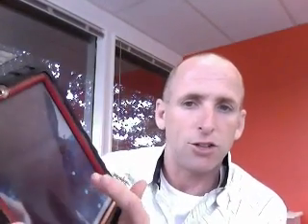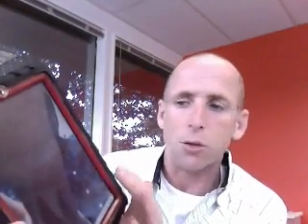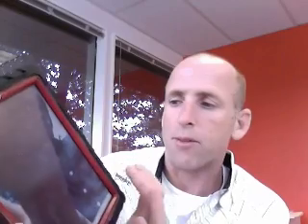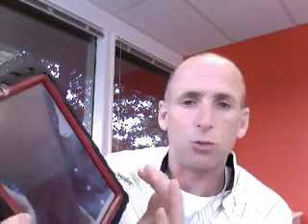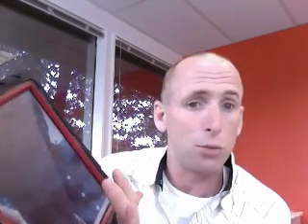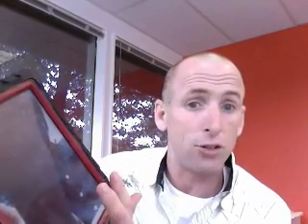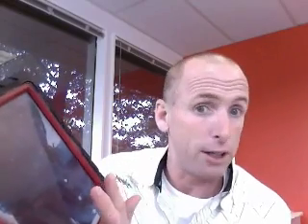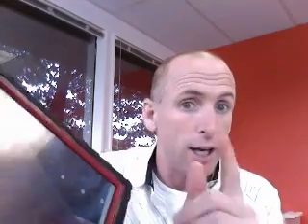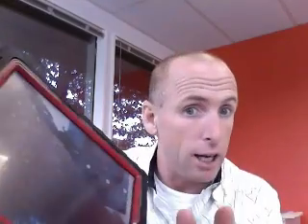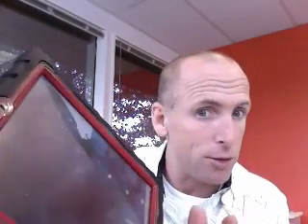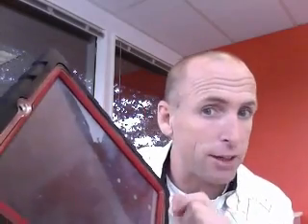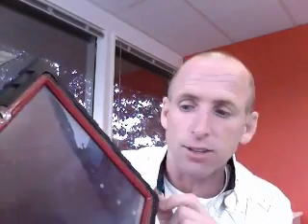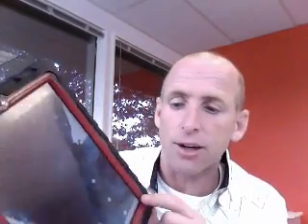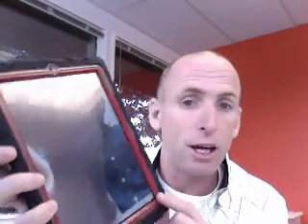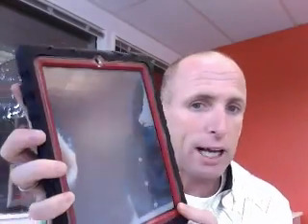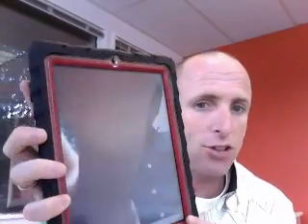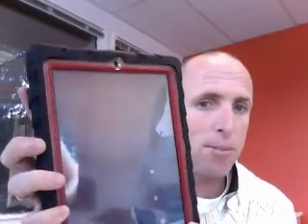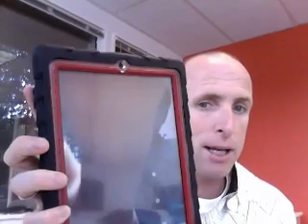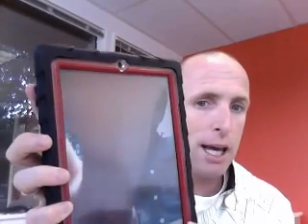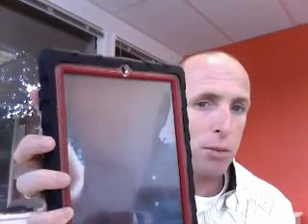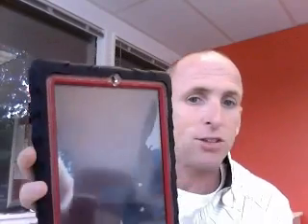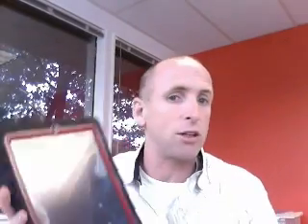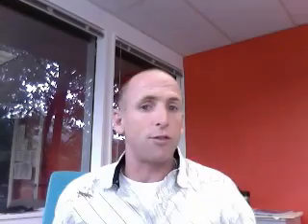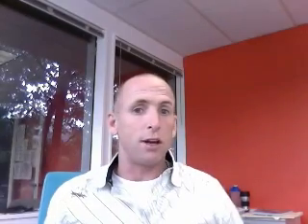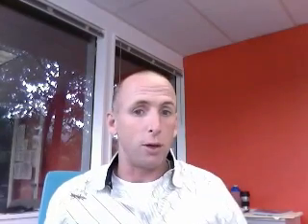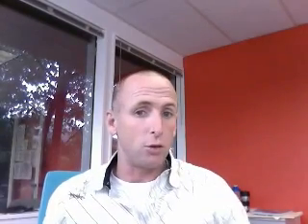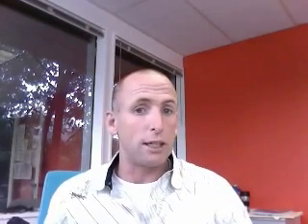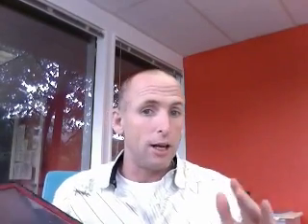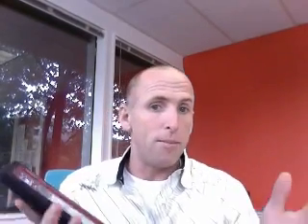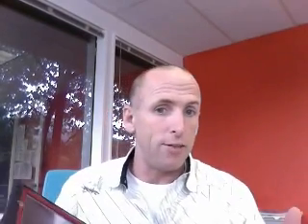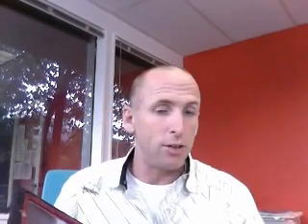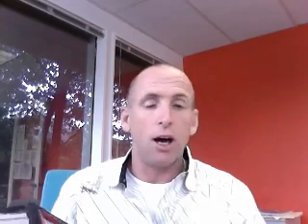Now unlike some of those other cases out there, you can actually snap in and replace the screen cover with another one. So you really get the benefits of an integrated screen cover that's also replaceable.